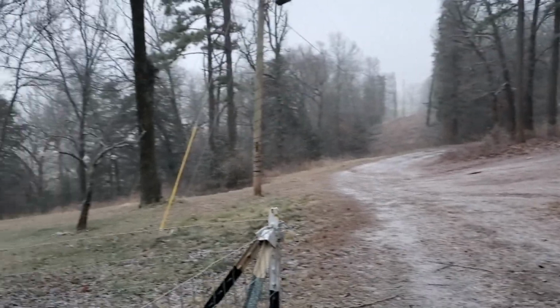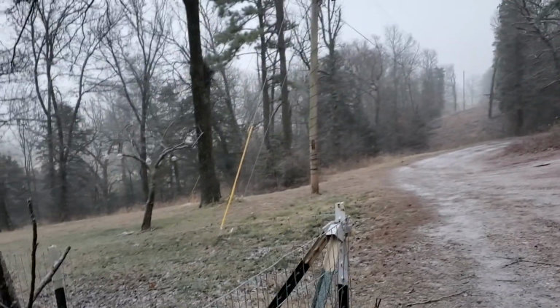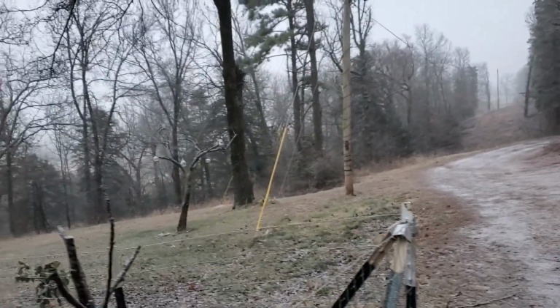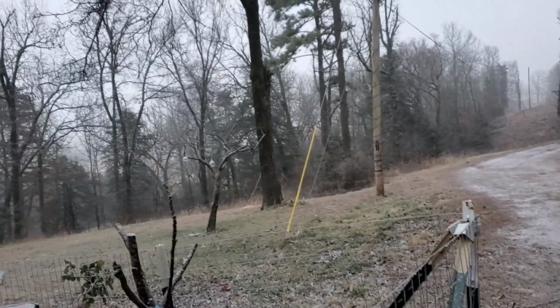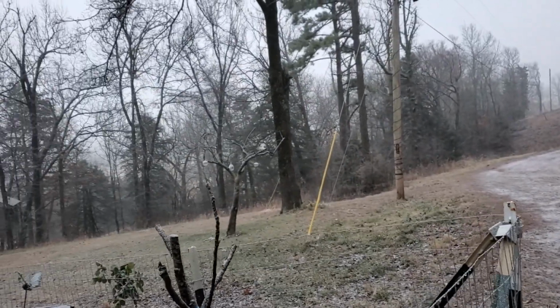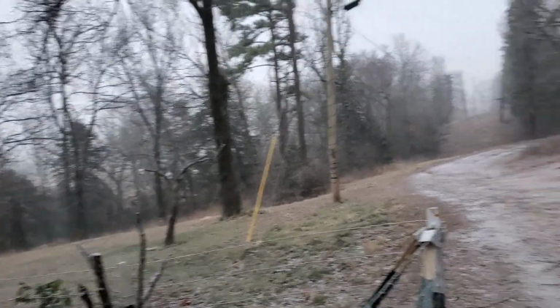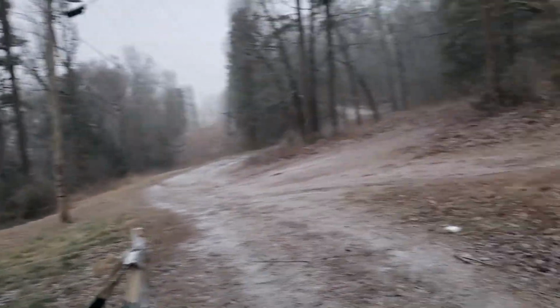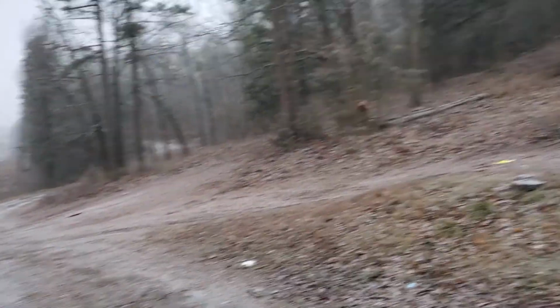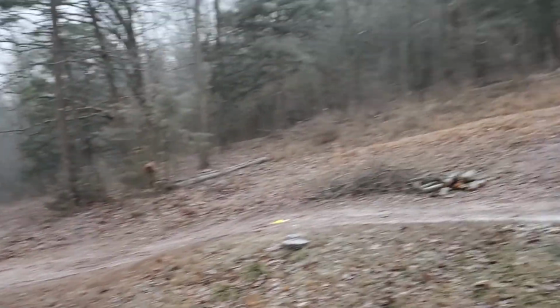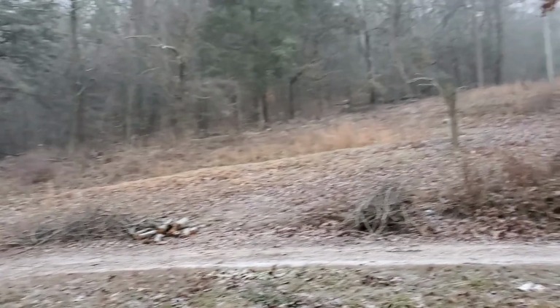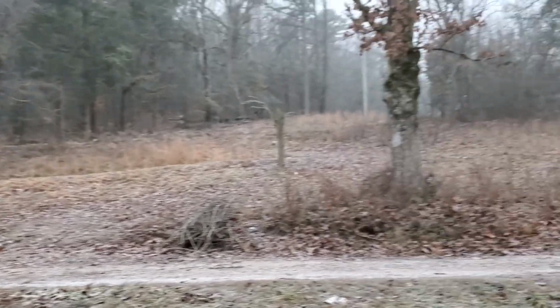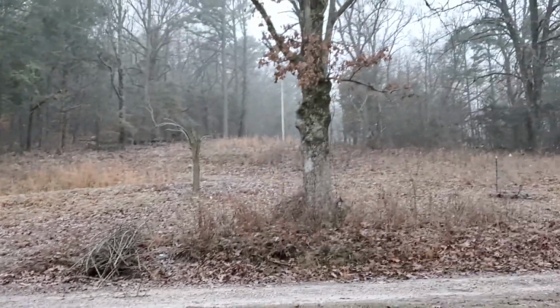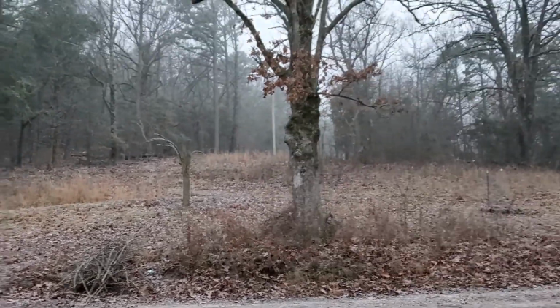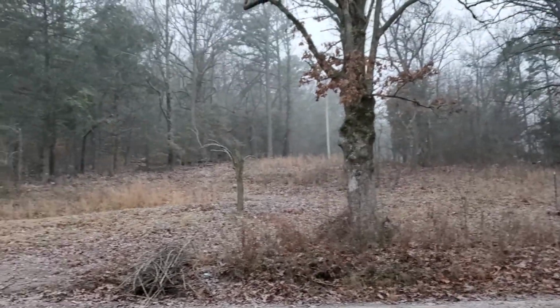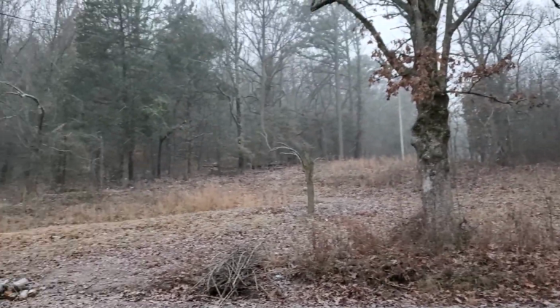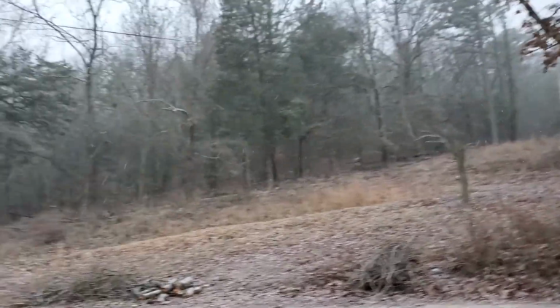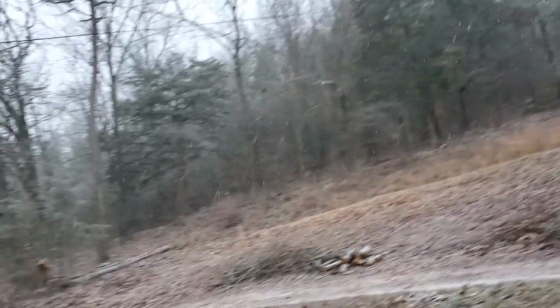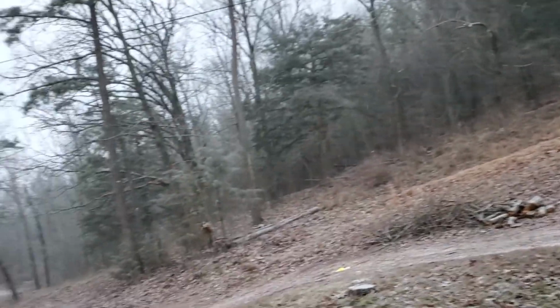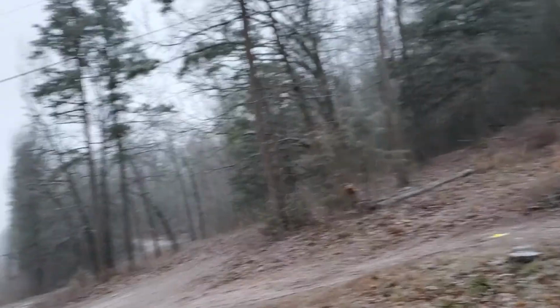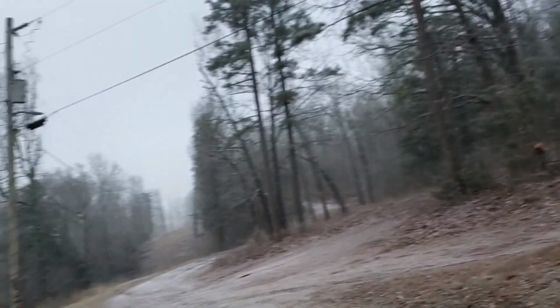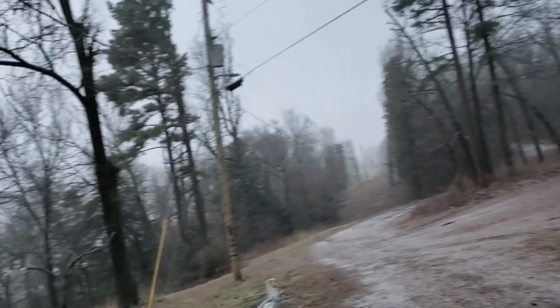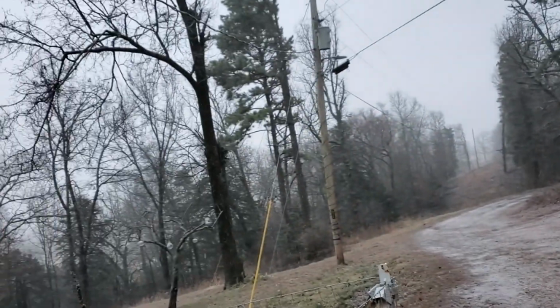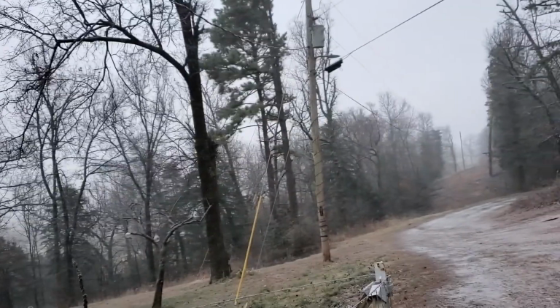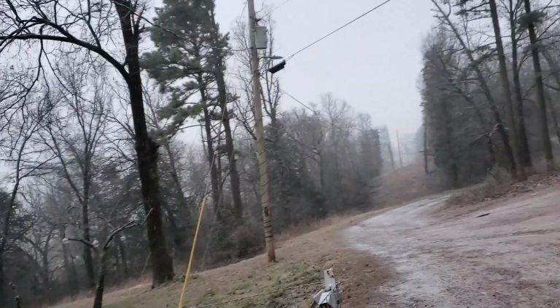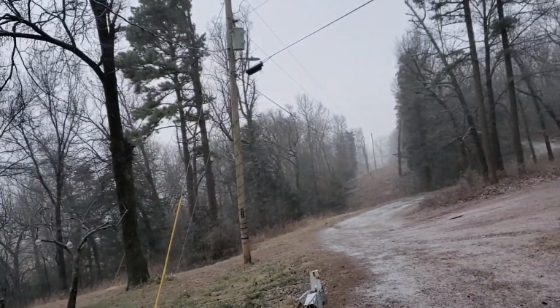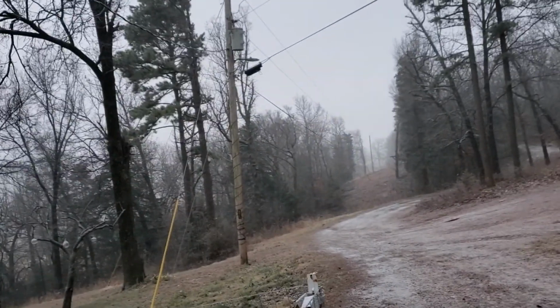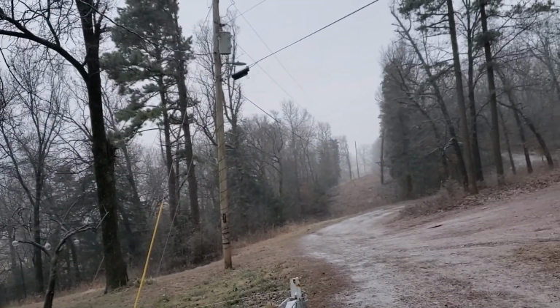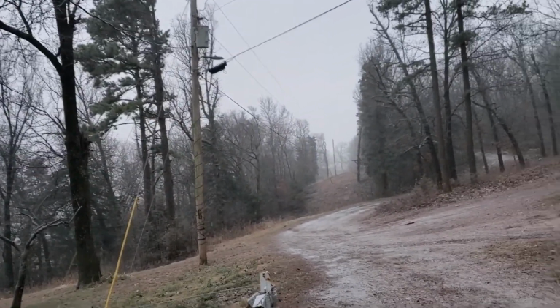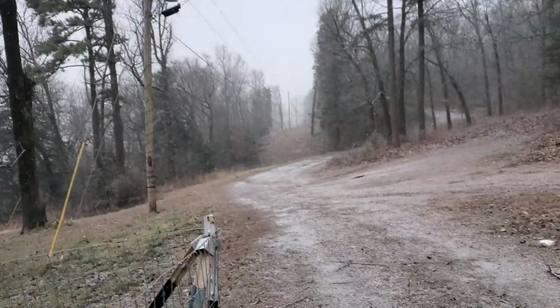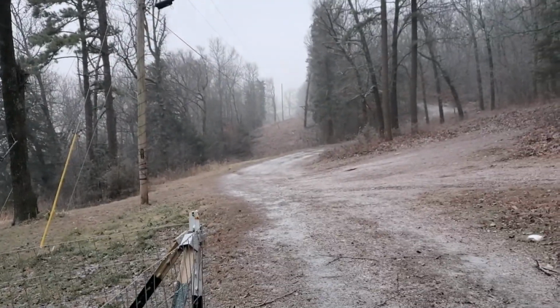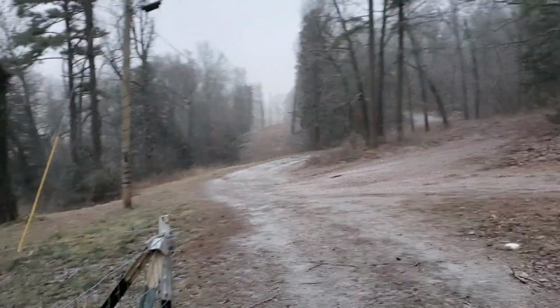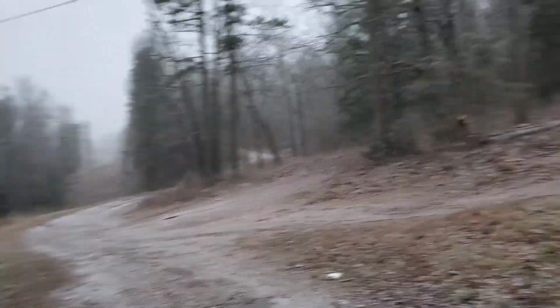Morning. This is Nita with the Time Piece Garden. Panda has gone up the hill — what she likes to do in the morning when I start the Jeep. When I woke up this morning it was not snowing, it was just cold. It's snowing now.